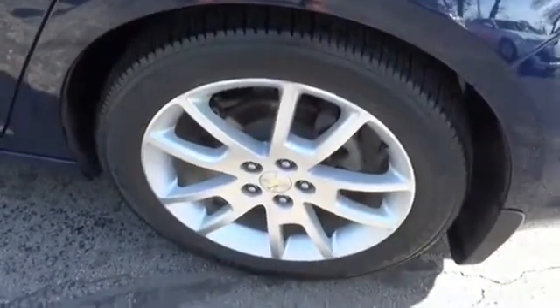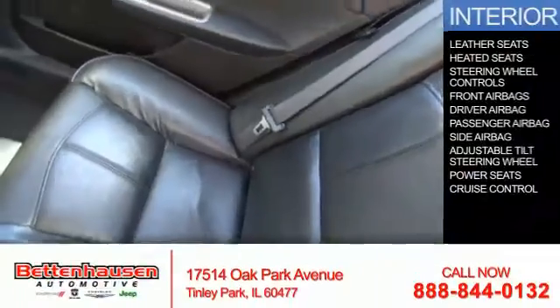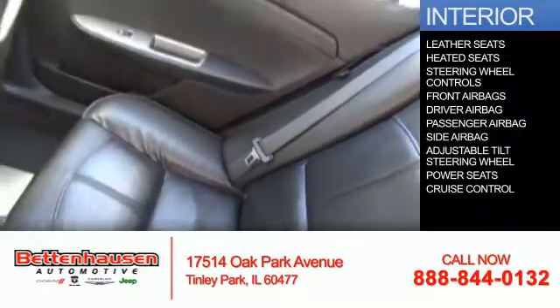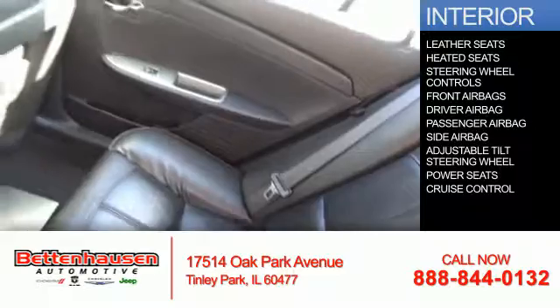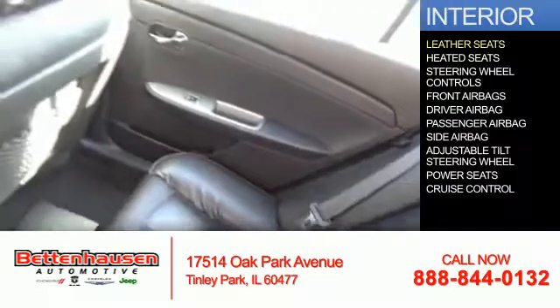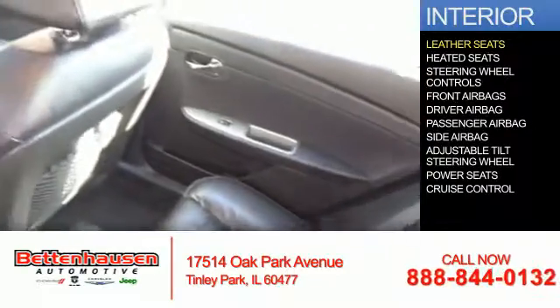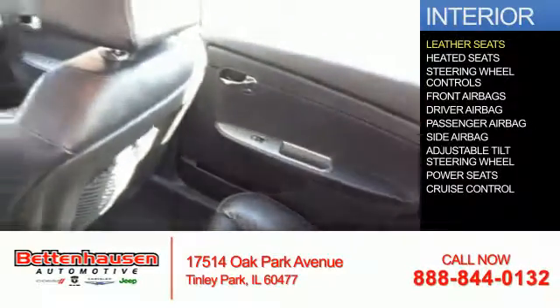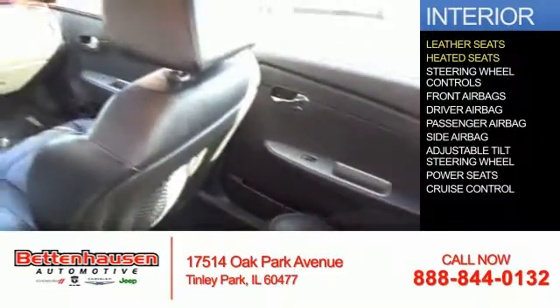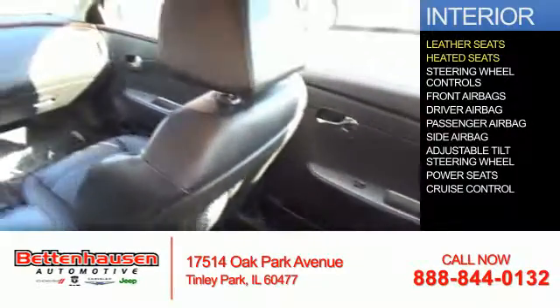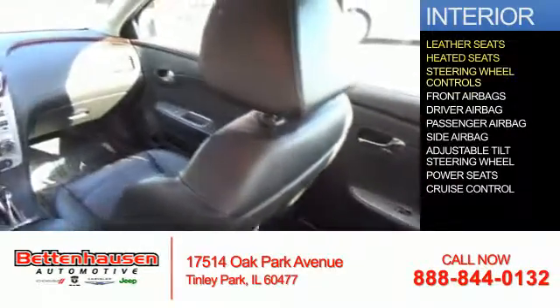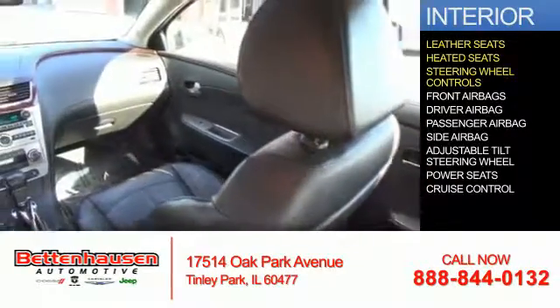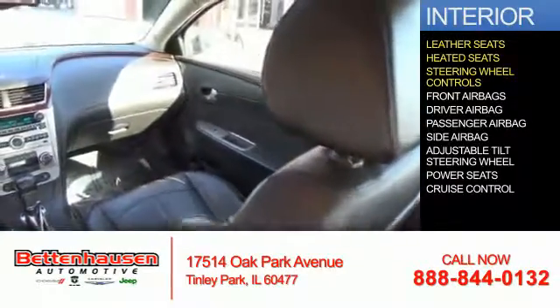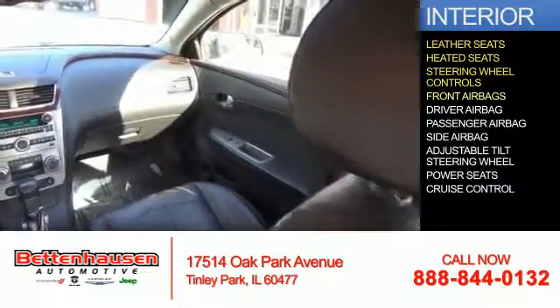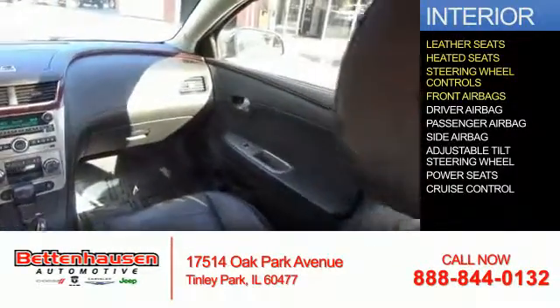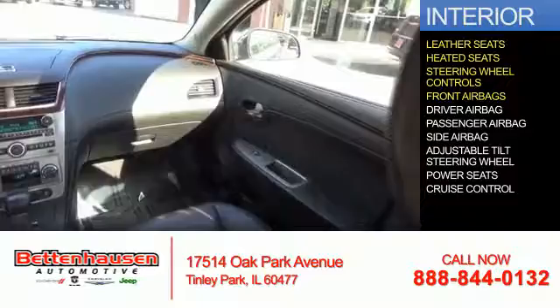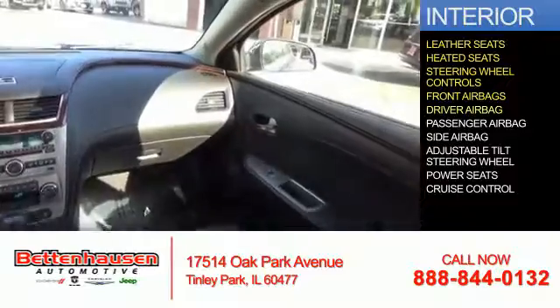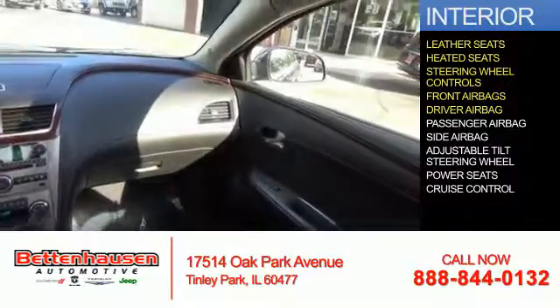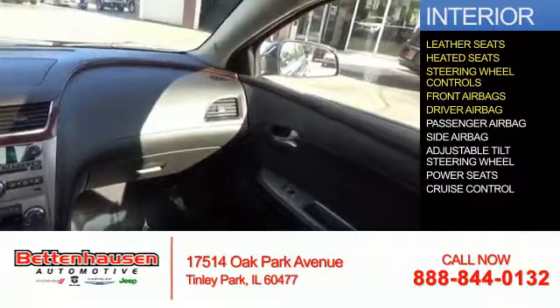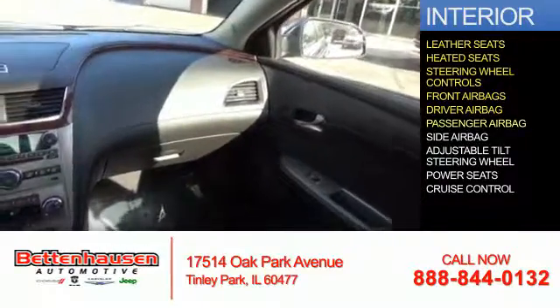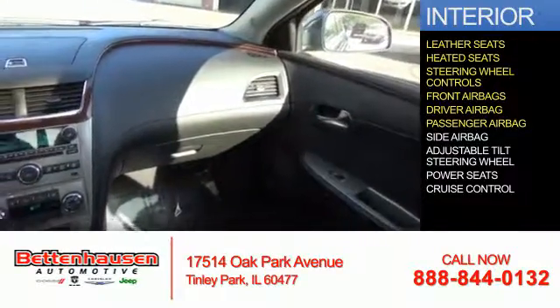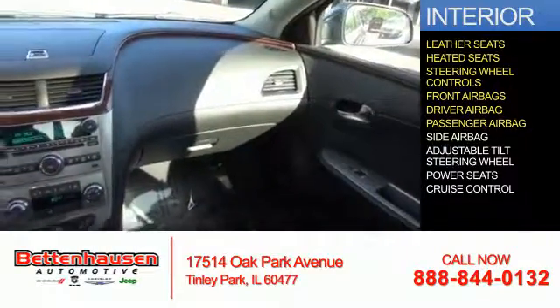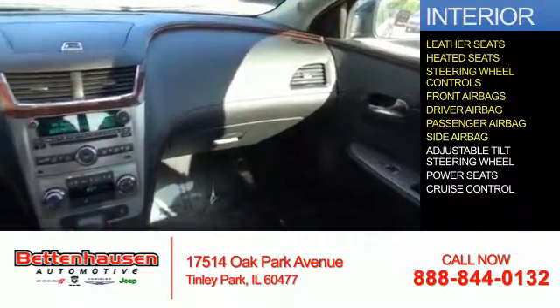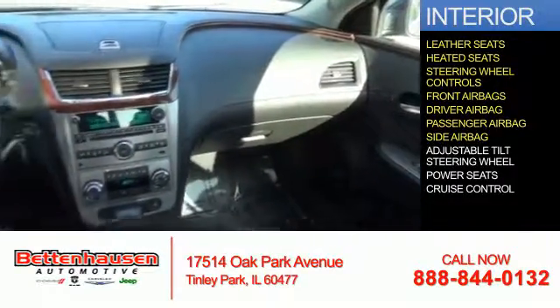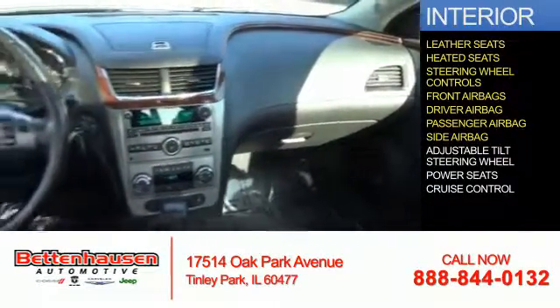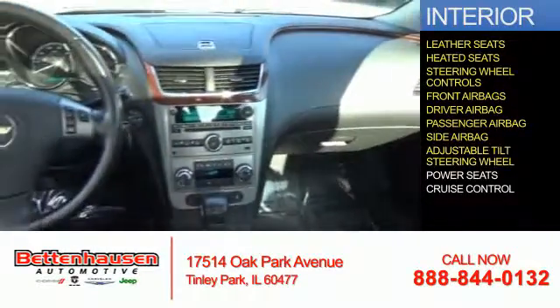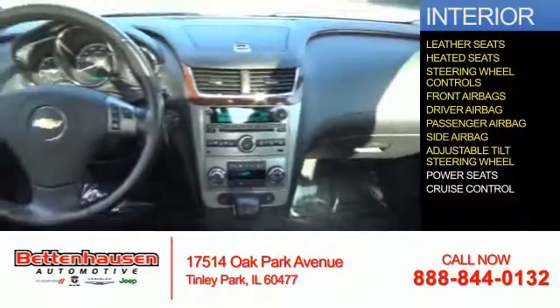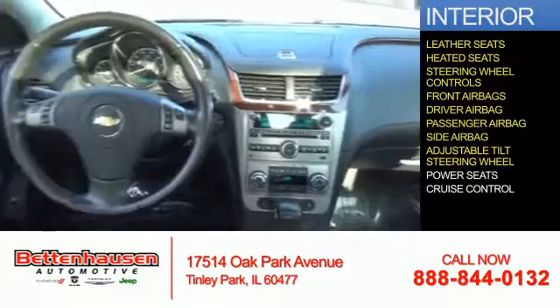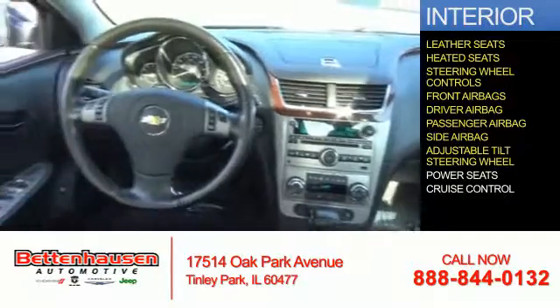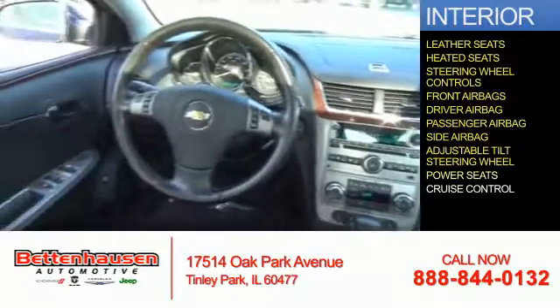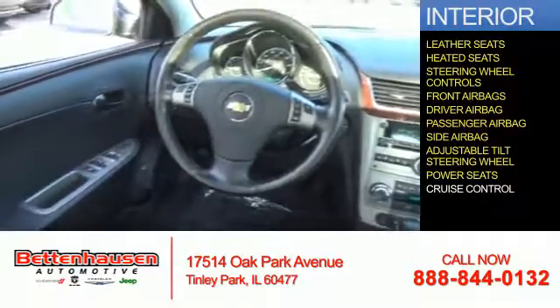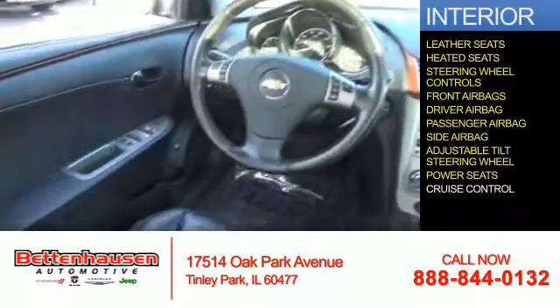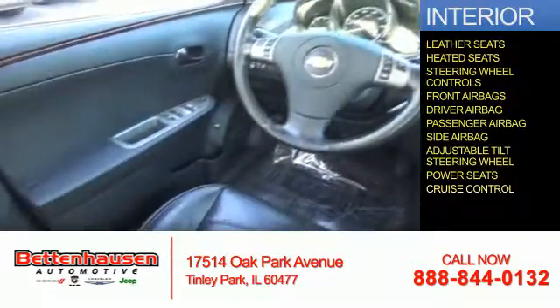Inside you'll find leather seats, heated seats, steering wheel controls, front airbags, driver and passenger airbags, side airbags, an adjustable tilt steering wheel, power seats, and cruise control.